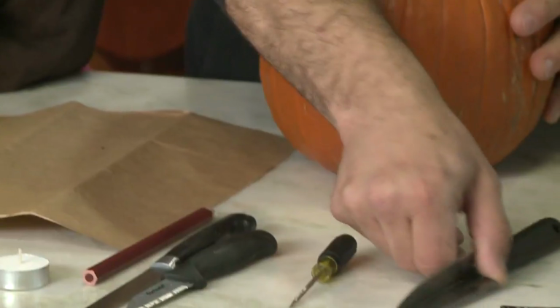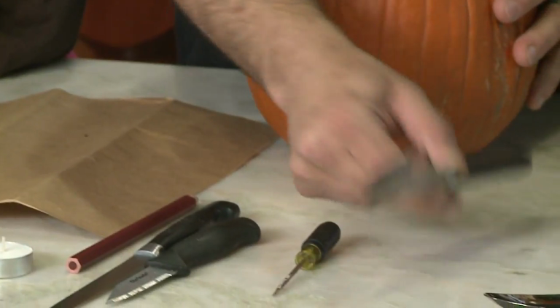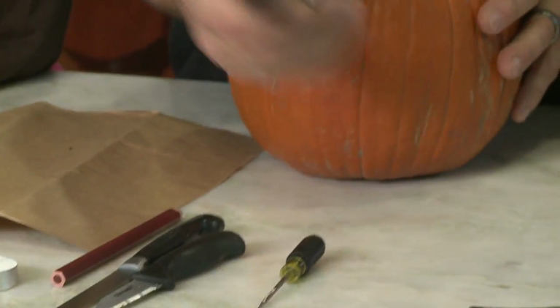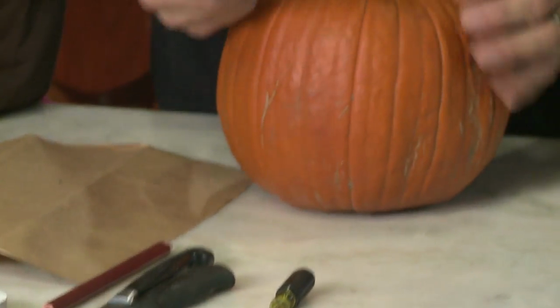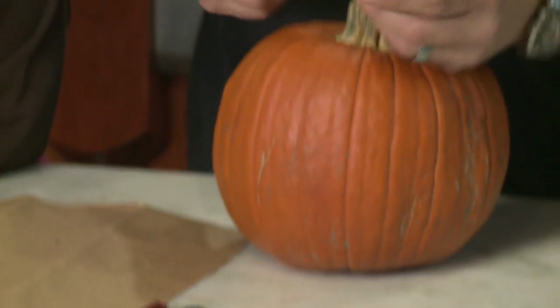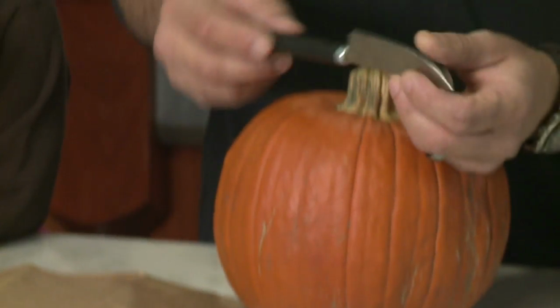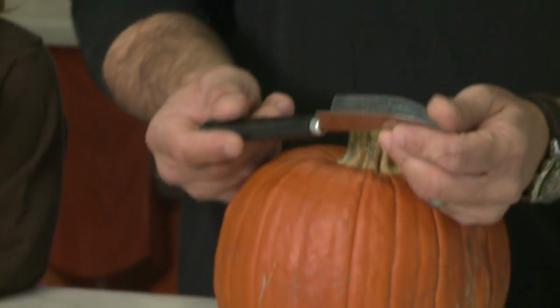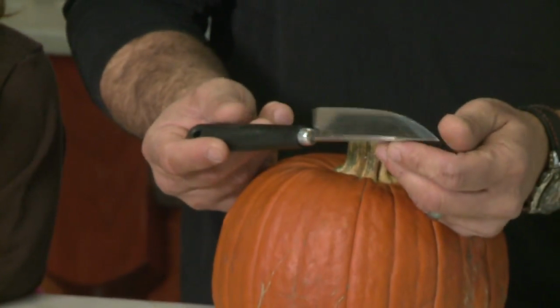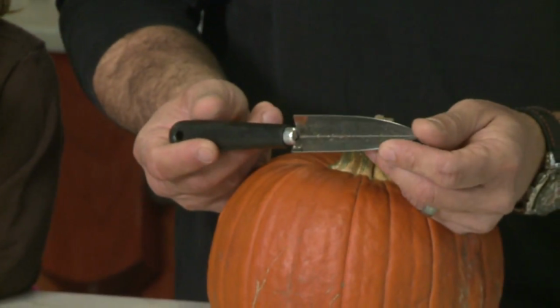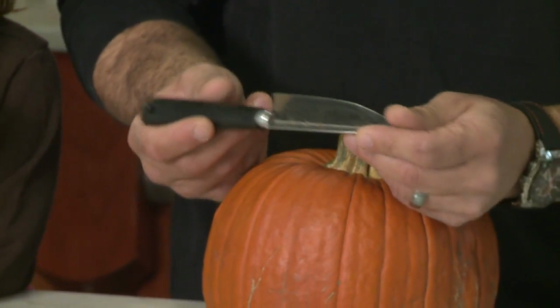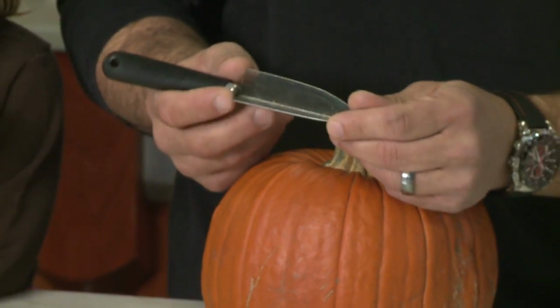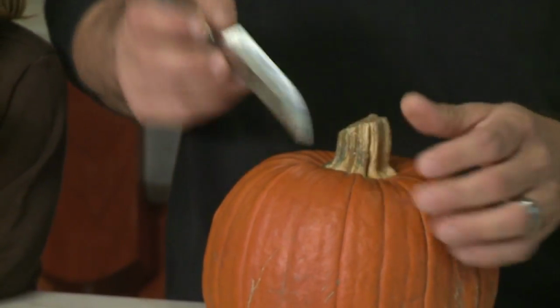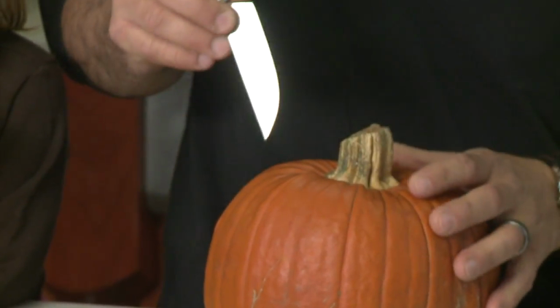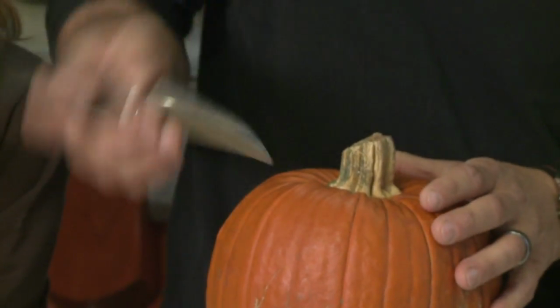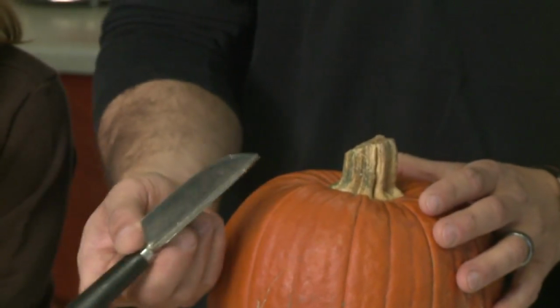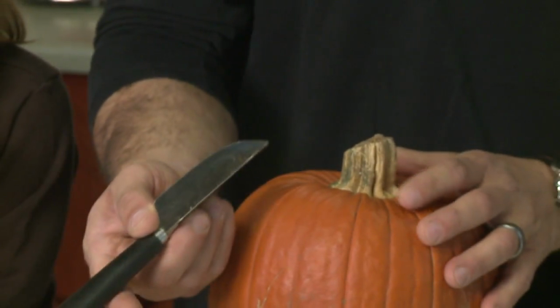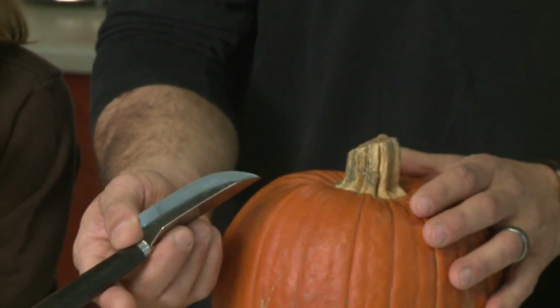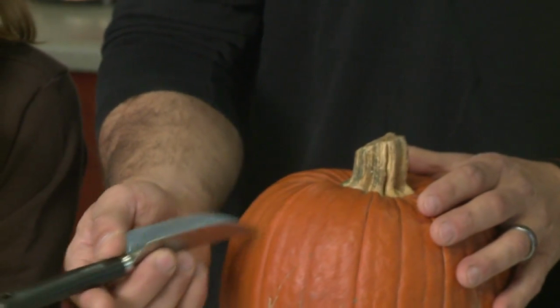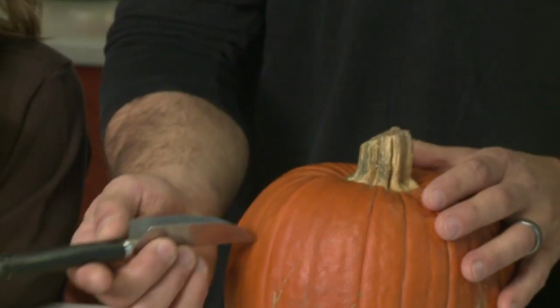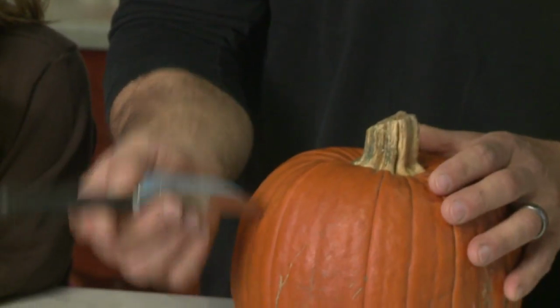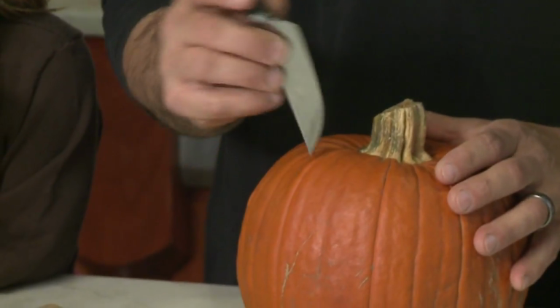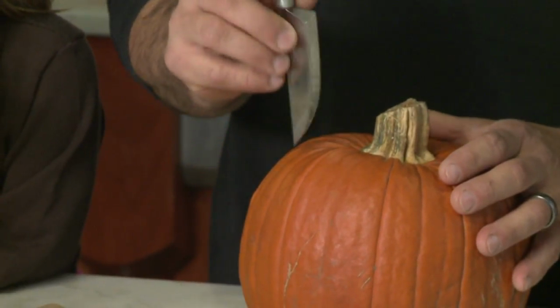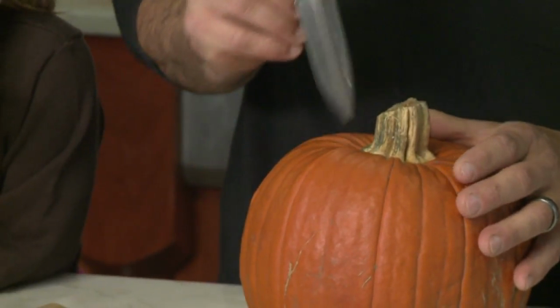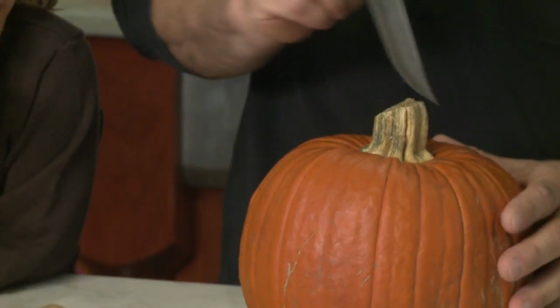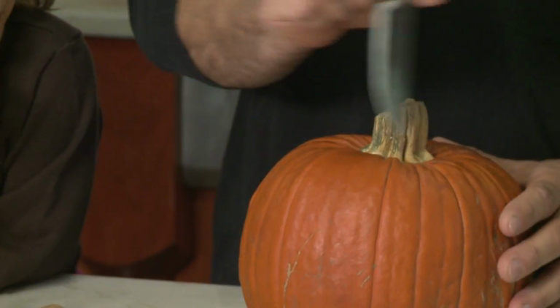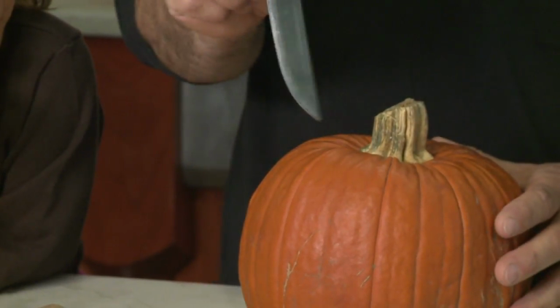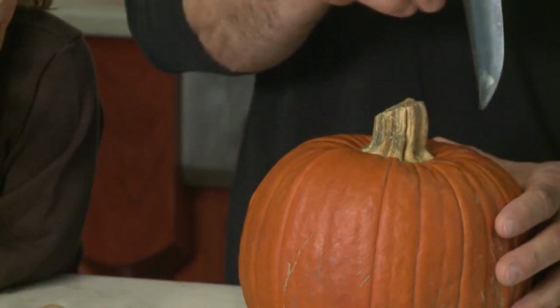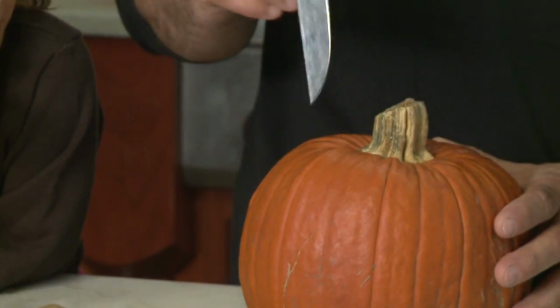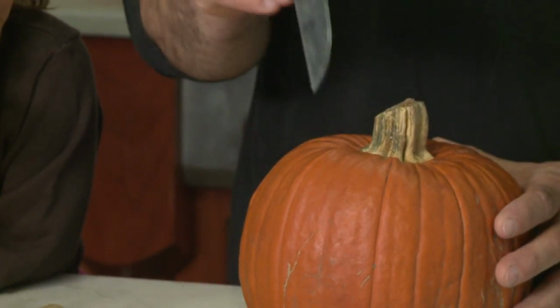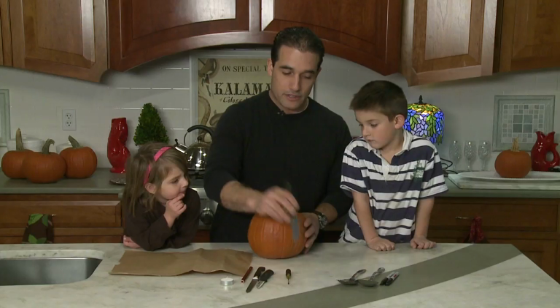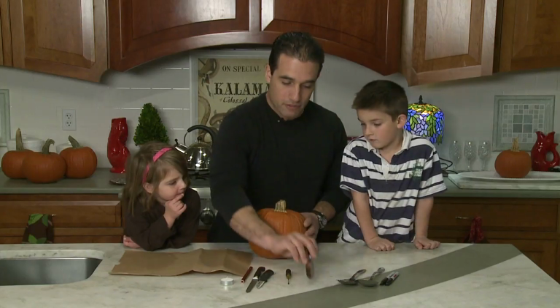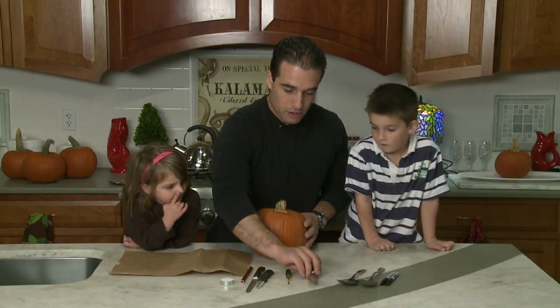This here might be a little bit tricky to find. This is called a channel knife. That'll give a nice V-shaped cut along the top here, which will give it just a little bit more of a decorative look.